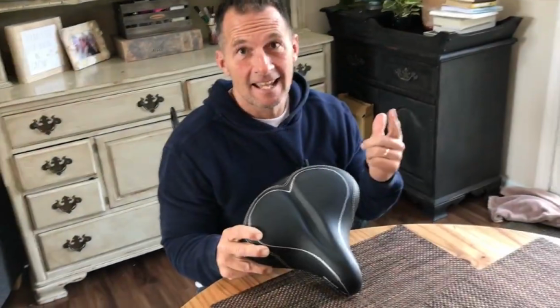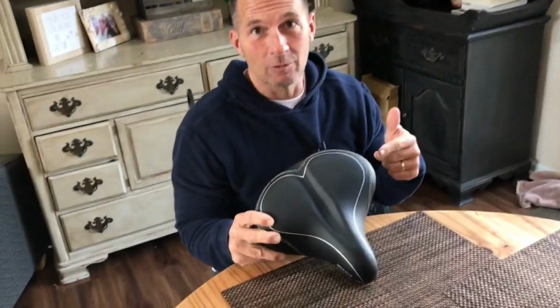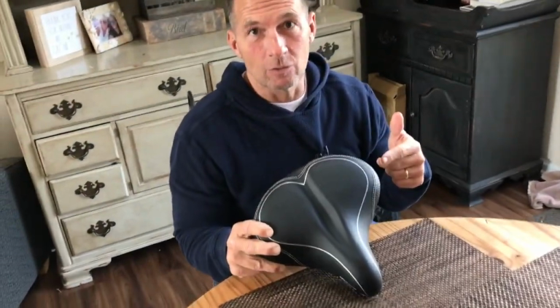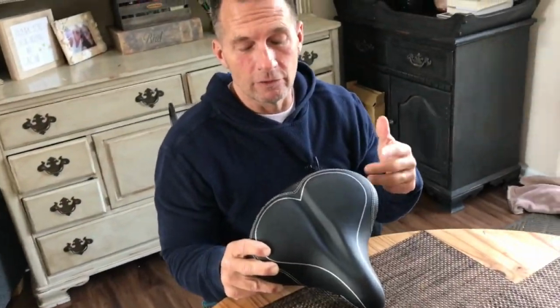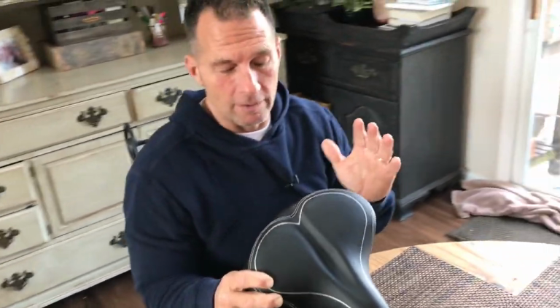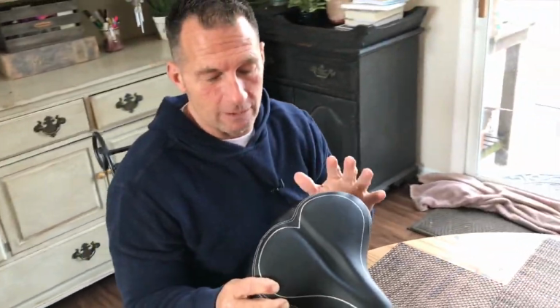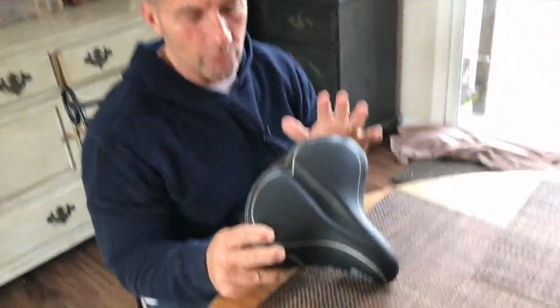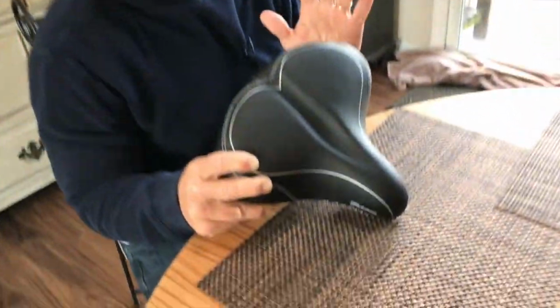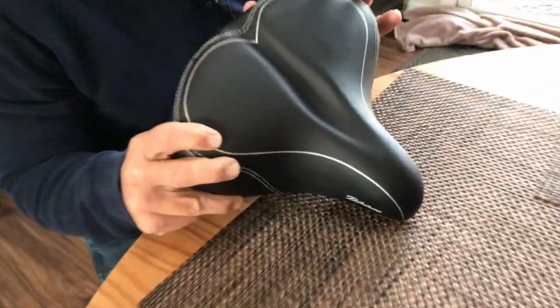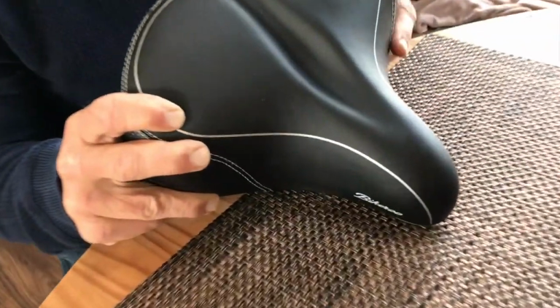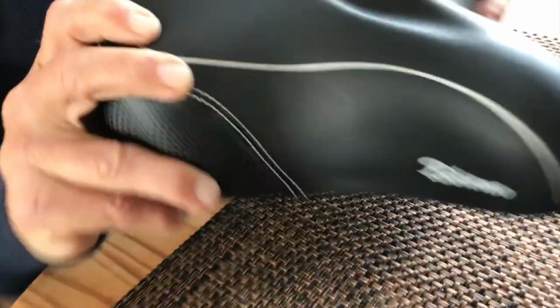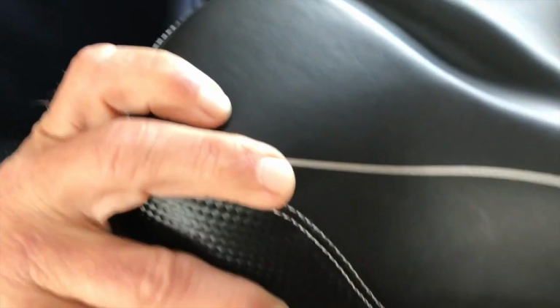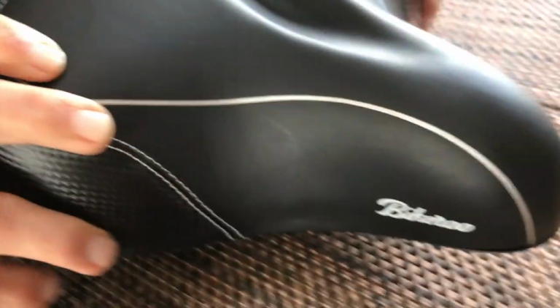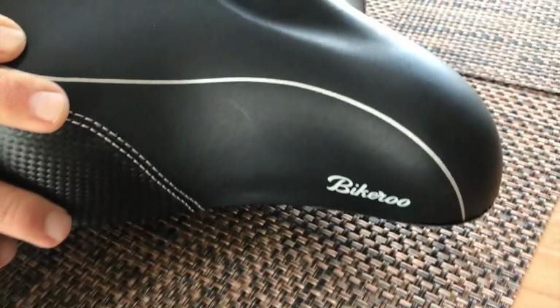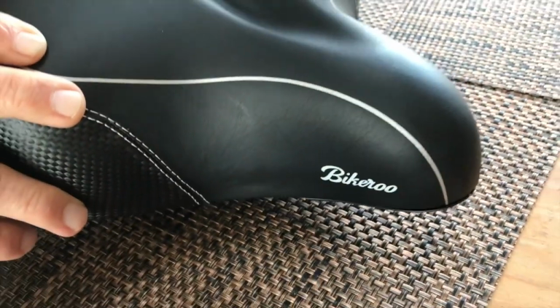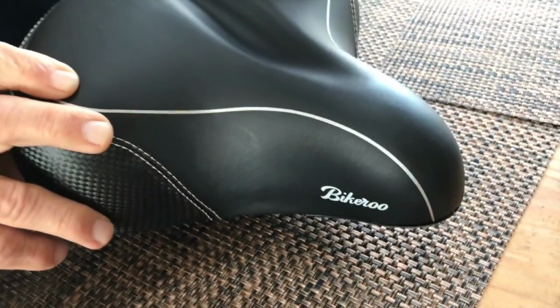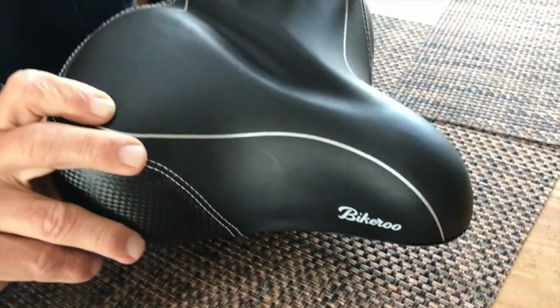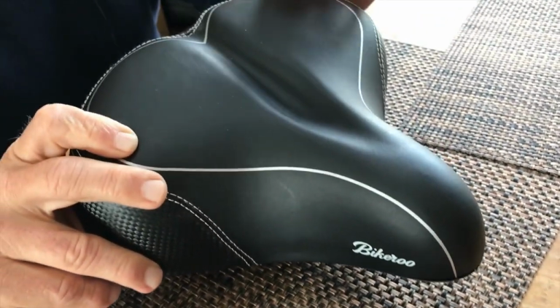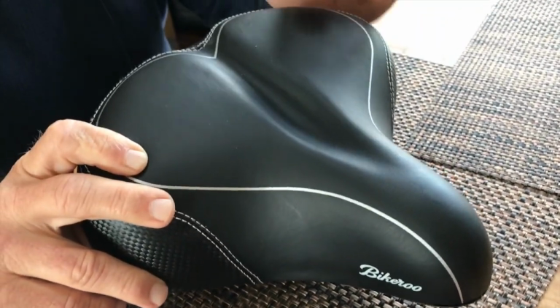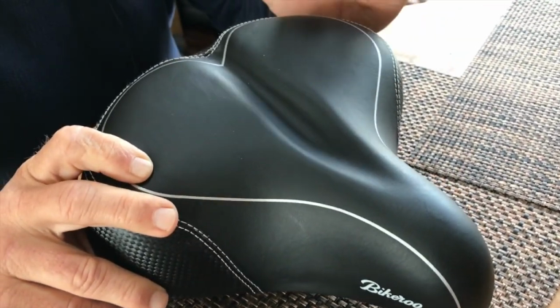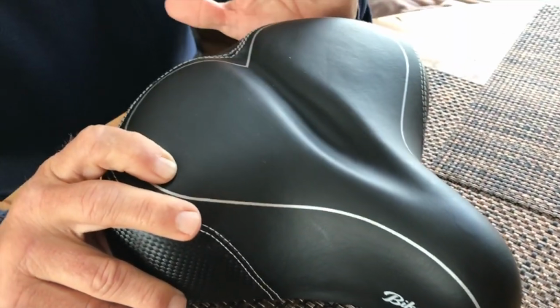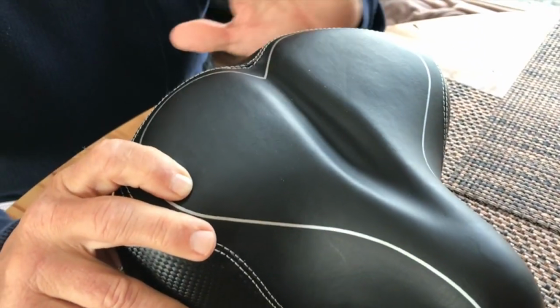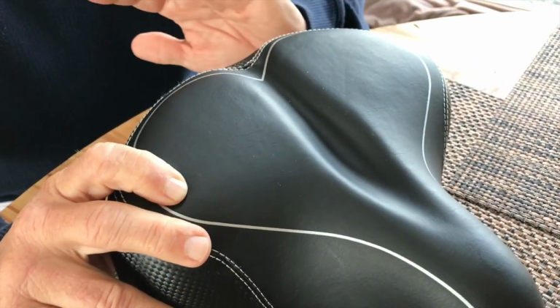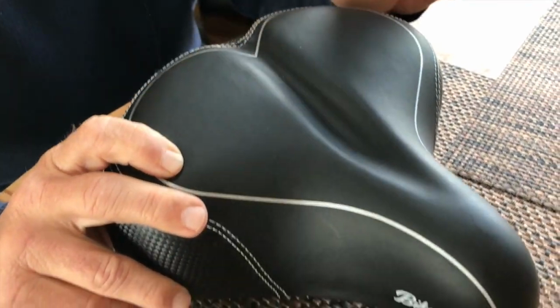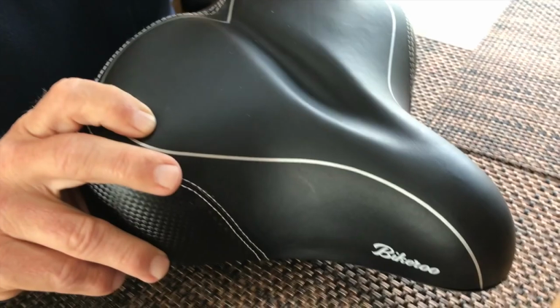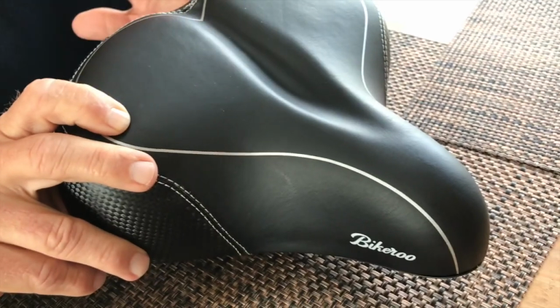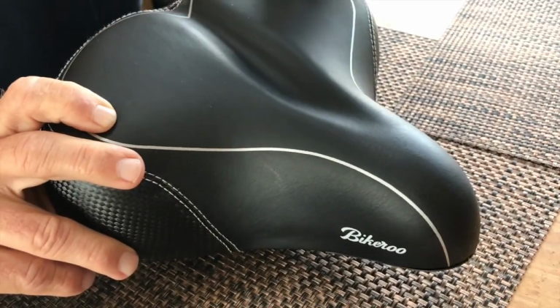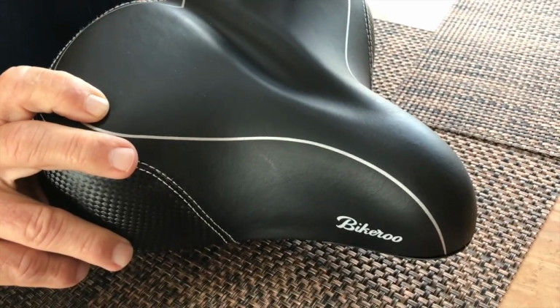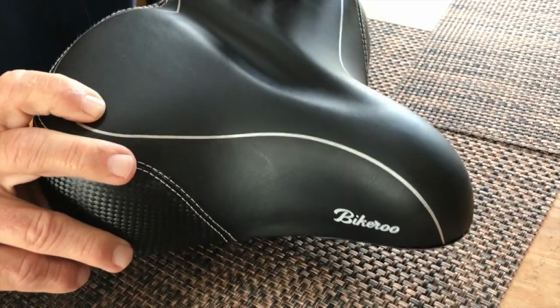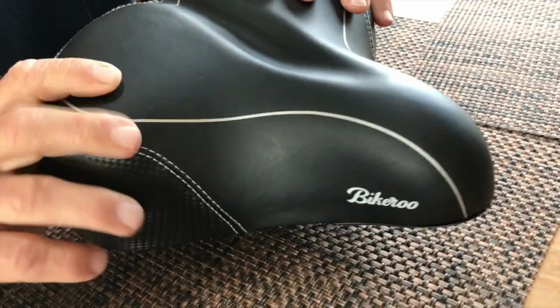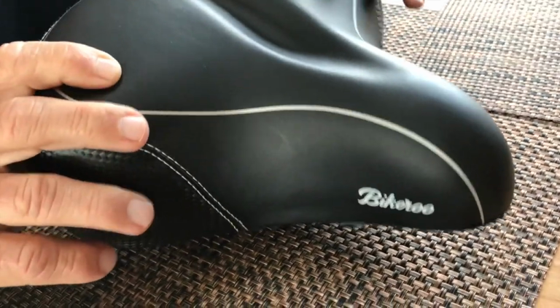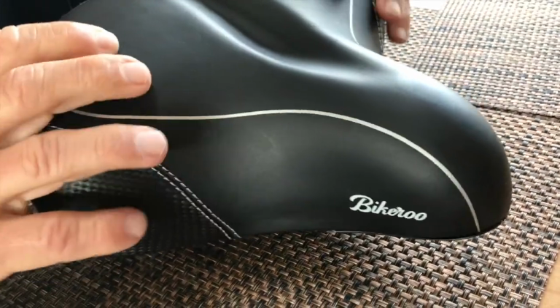I want to give you a quick review on the Bikeroo bike seat. My wife has had one of these on her bike for years and swears by them, so we picked up another one.